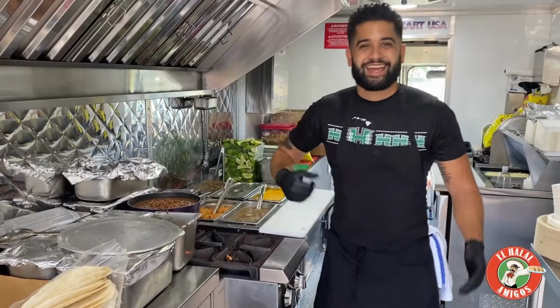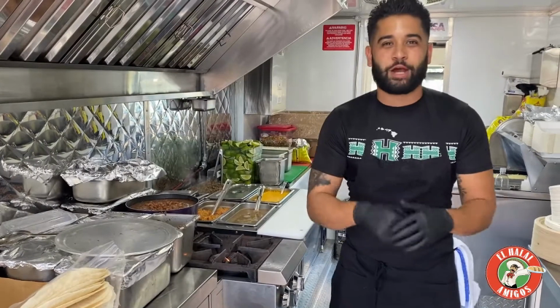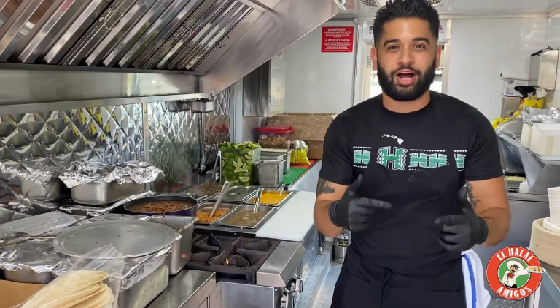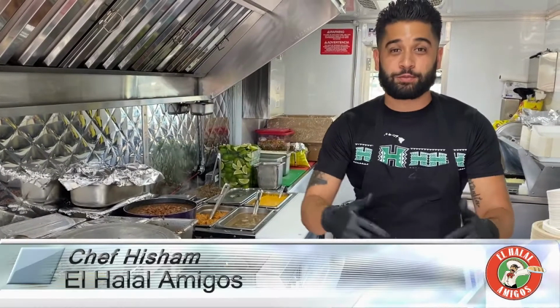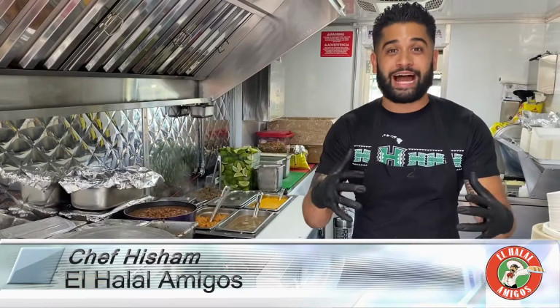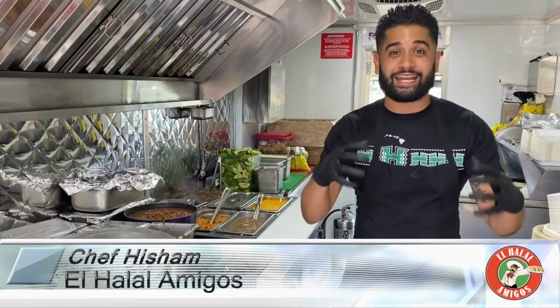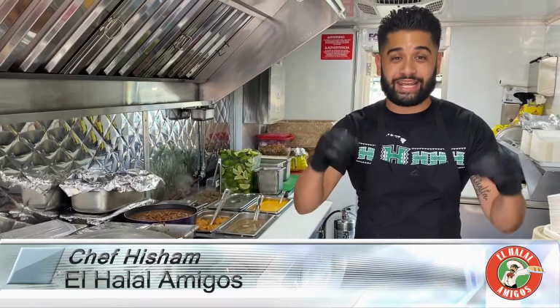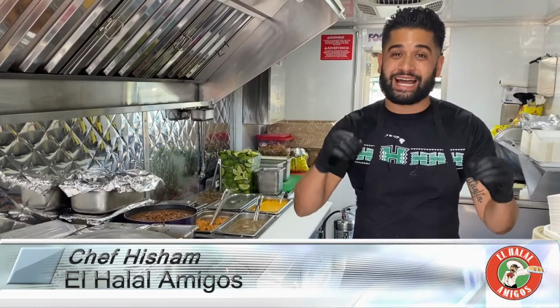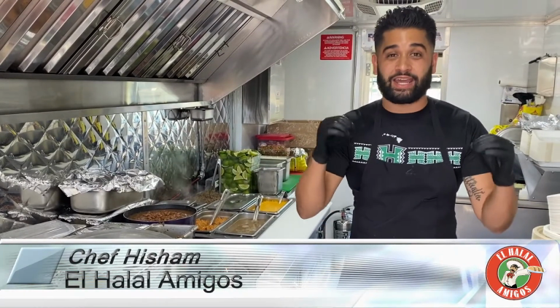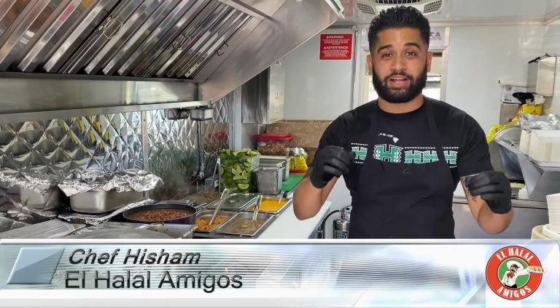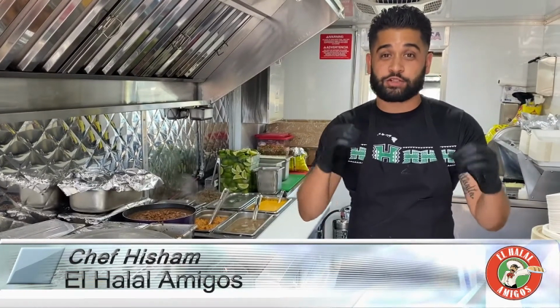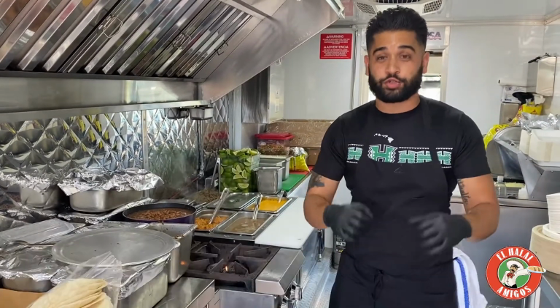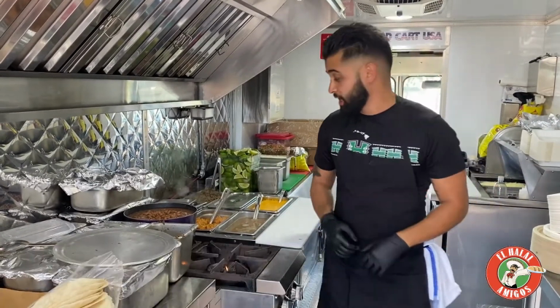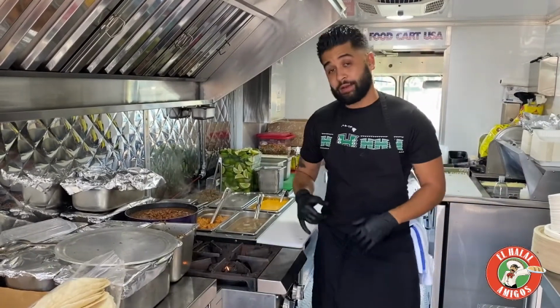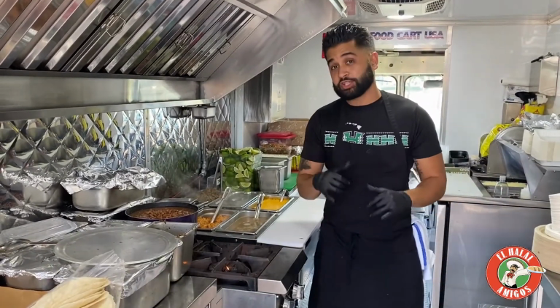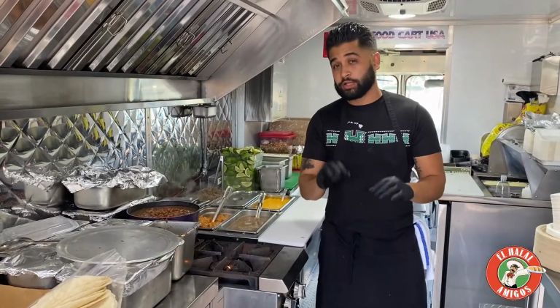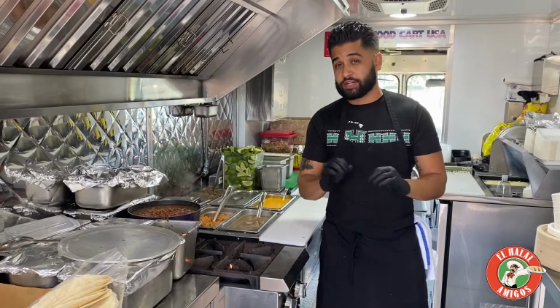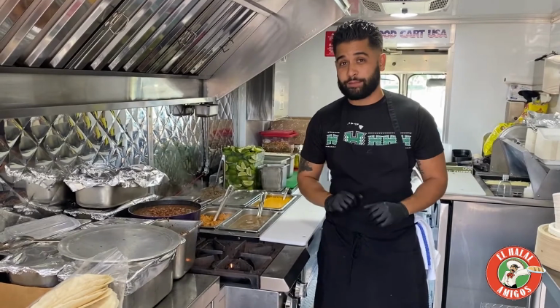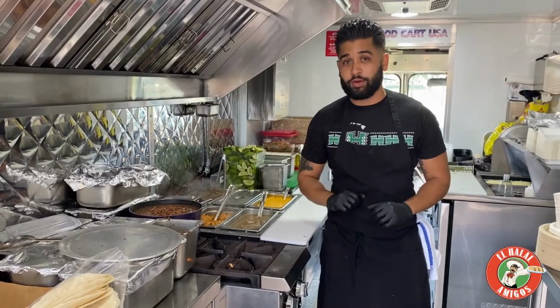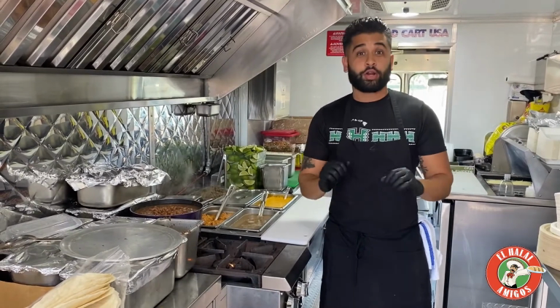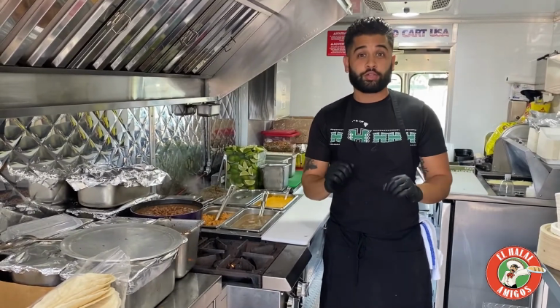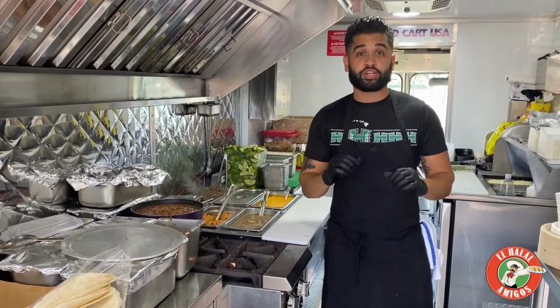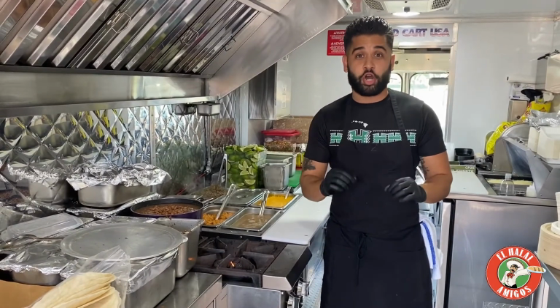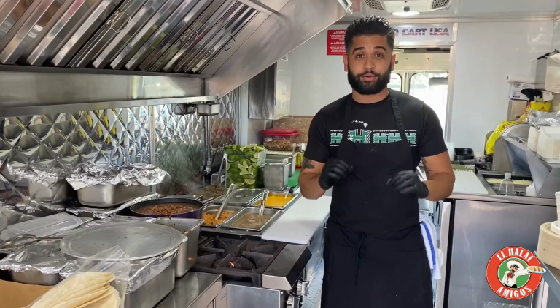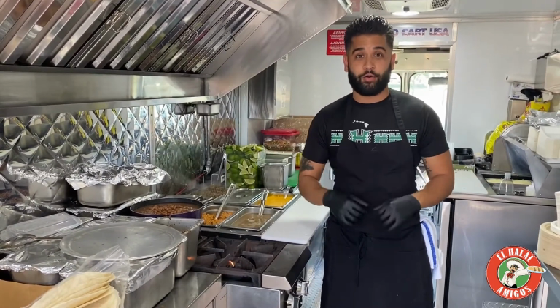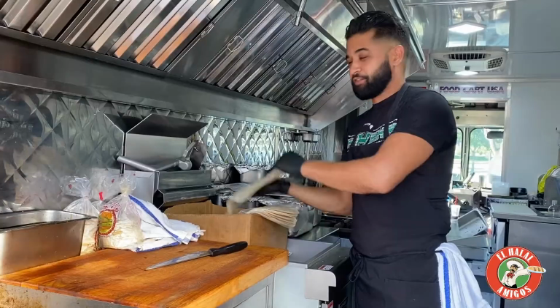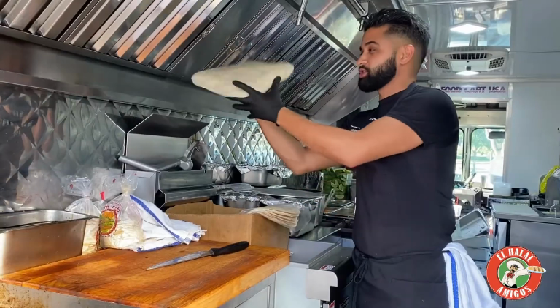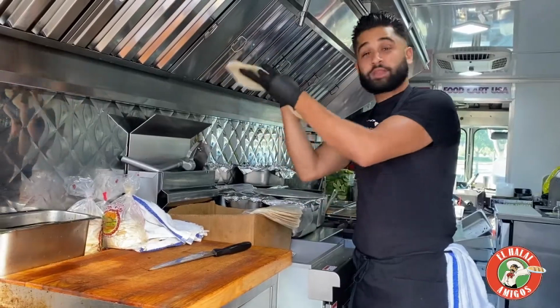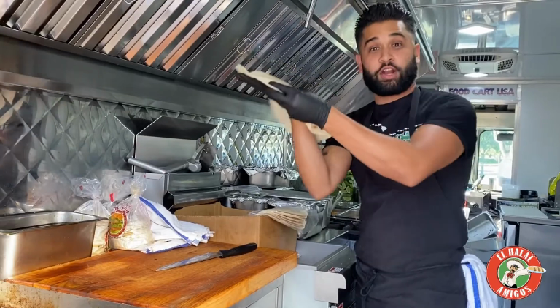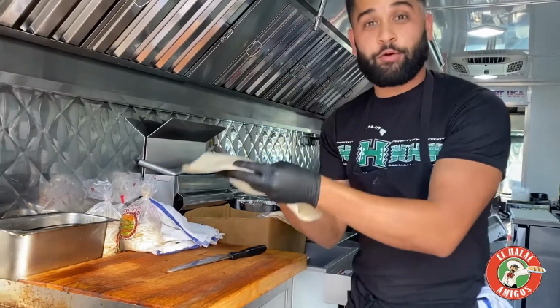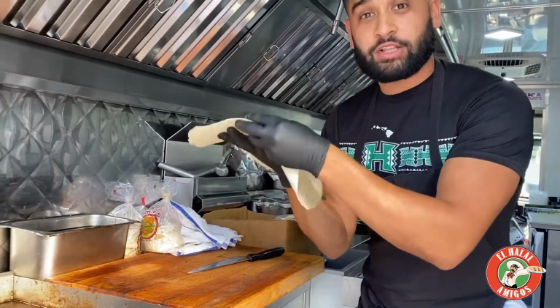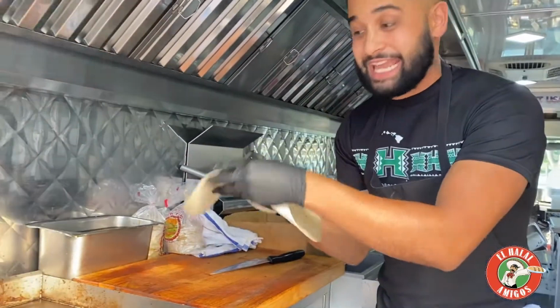Hey, what's up my halal peeps! We are live again here inside El Halal Amigos food truck. Today I'm gonna be showing you a little bit of our secret menu — we're gonna be doing the nacho burrito. First, we're gonna start with our flour tortilla.